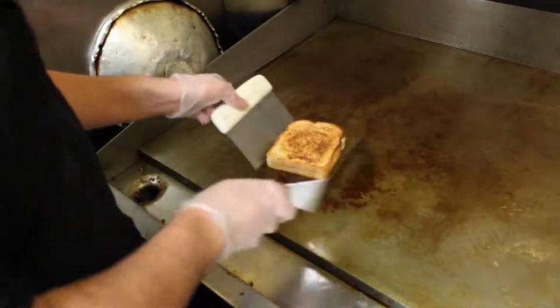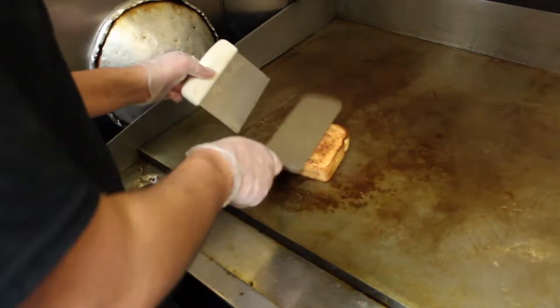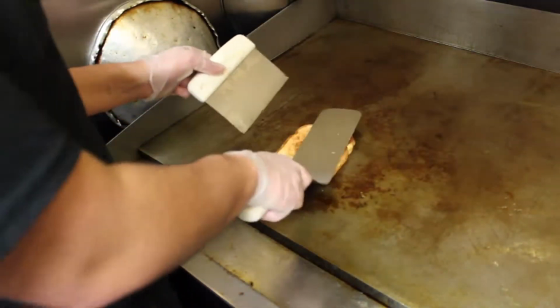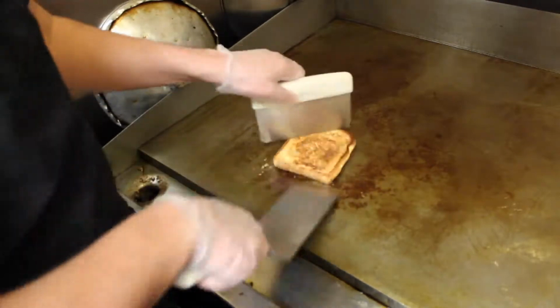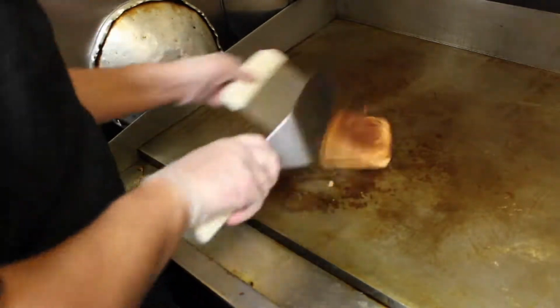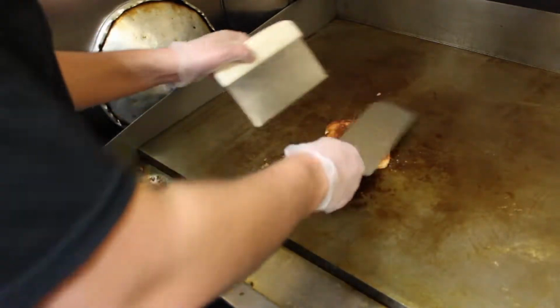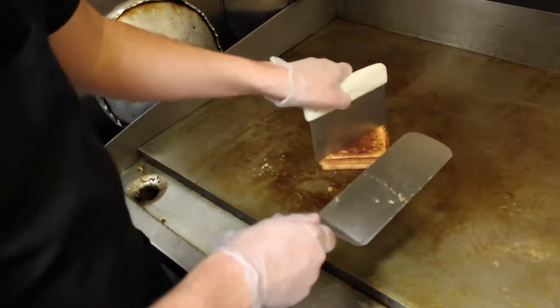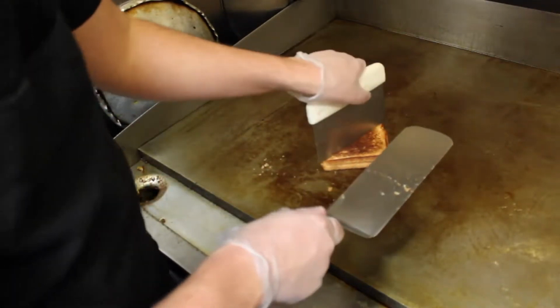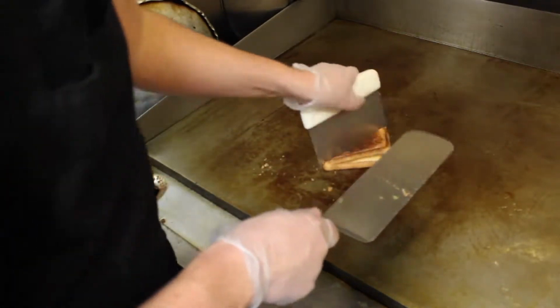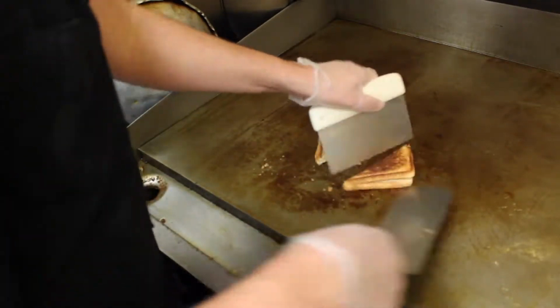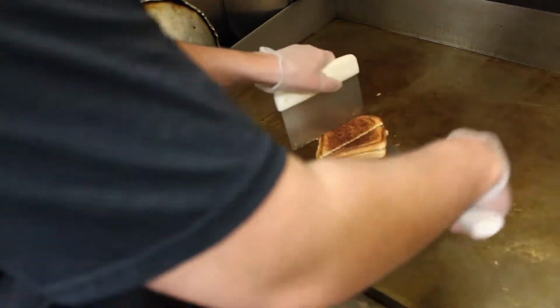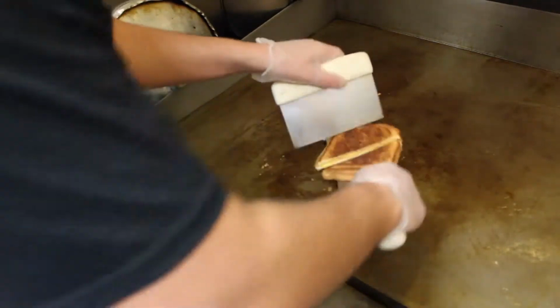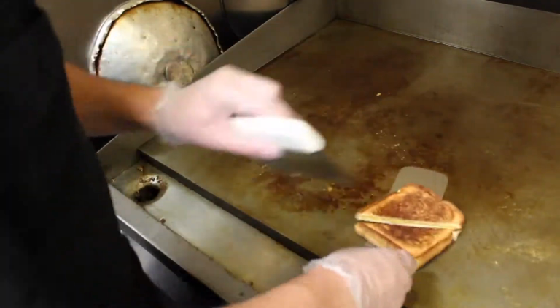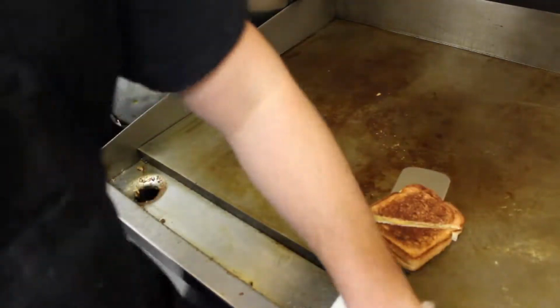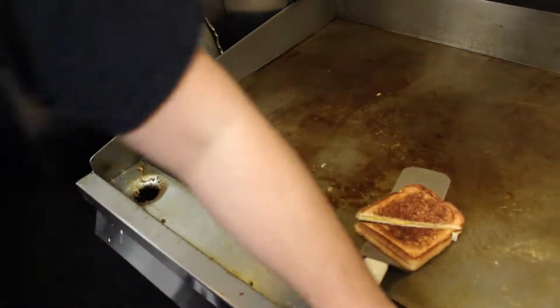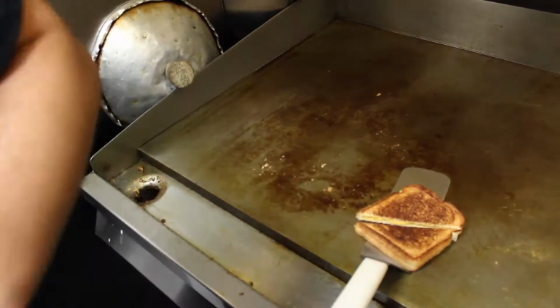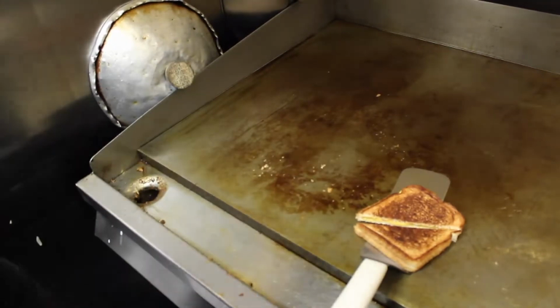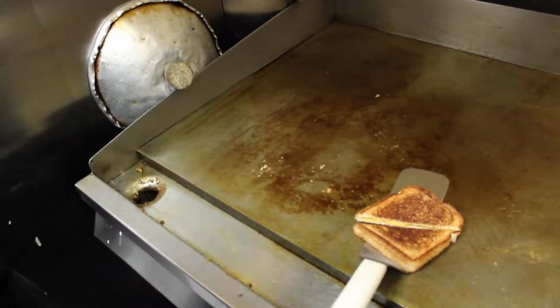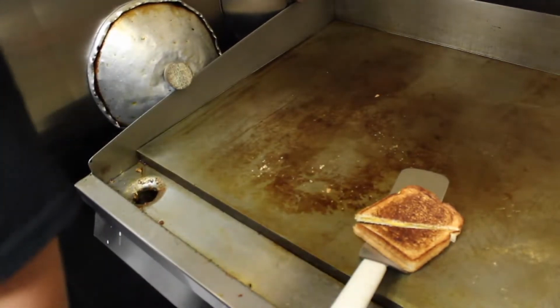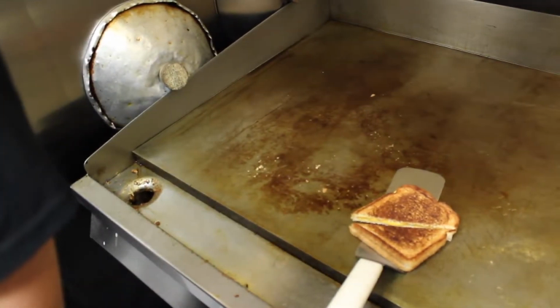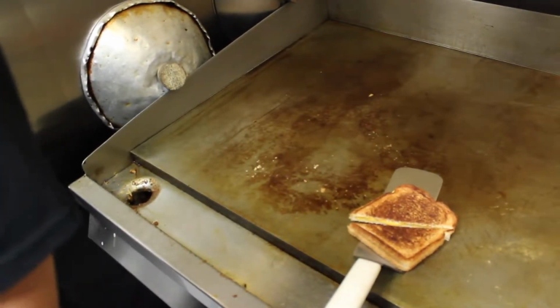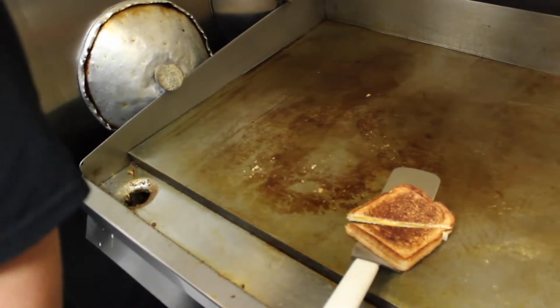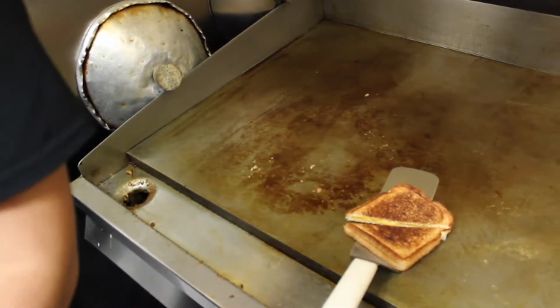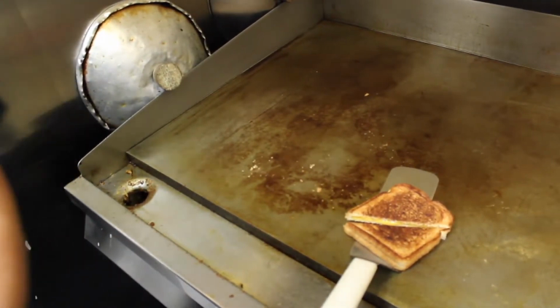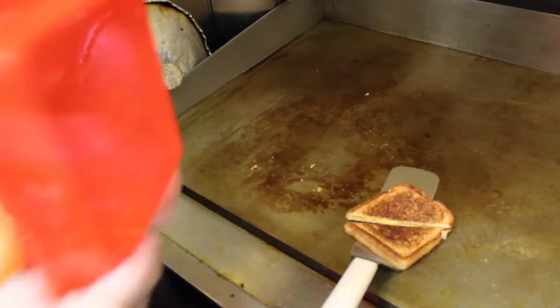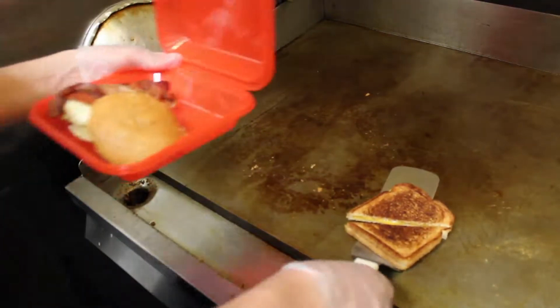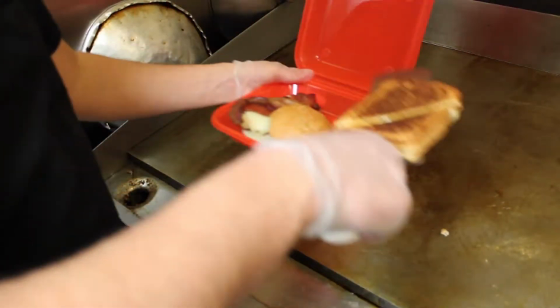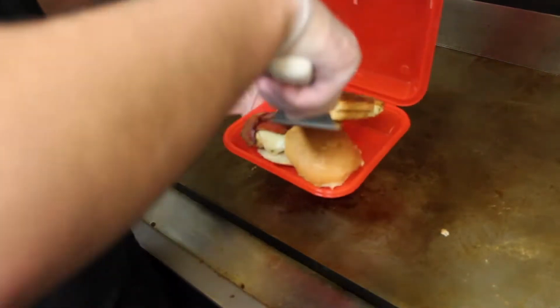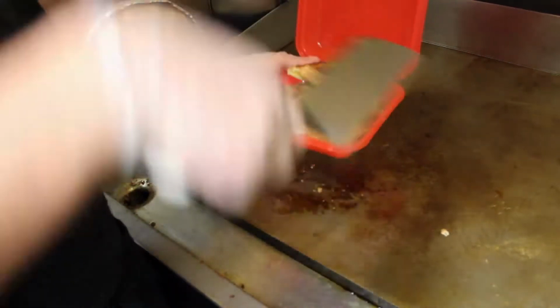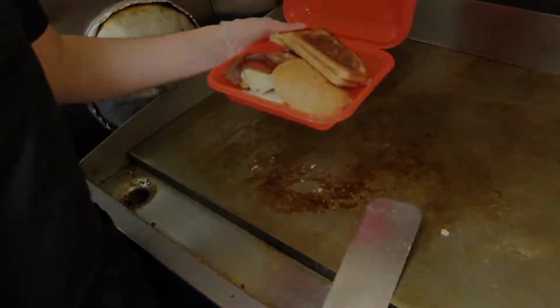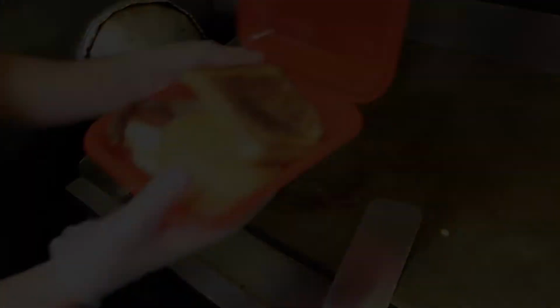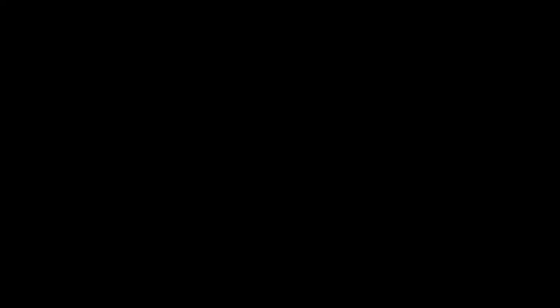Gluten free options are also available at the grill which require different steps to be prepared. The griller is also required to clean the fryers, clean the flat top, and stock the grill fridge and freezer. Refer to any of those training videos for more information.